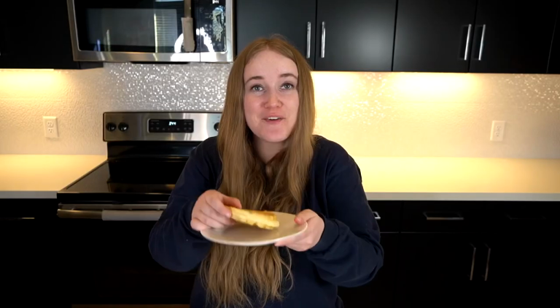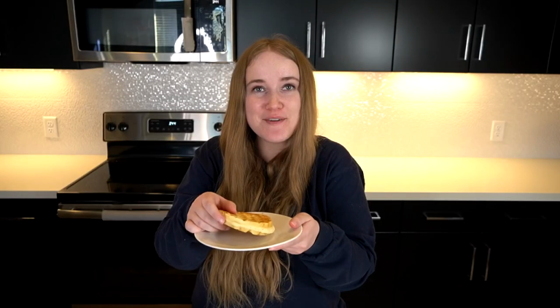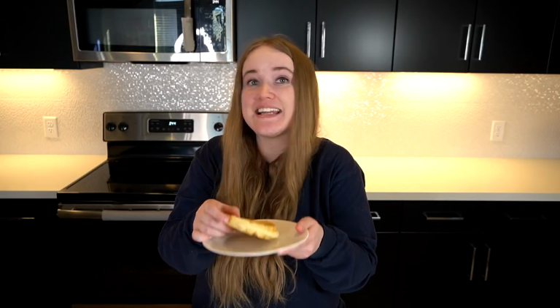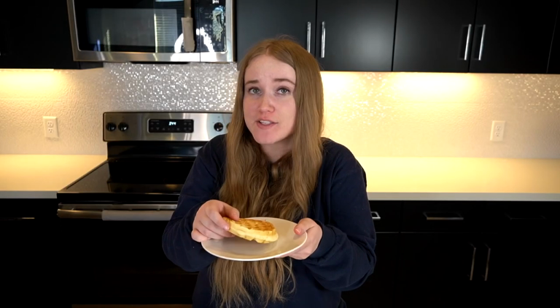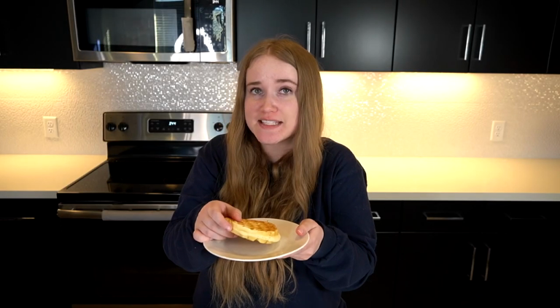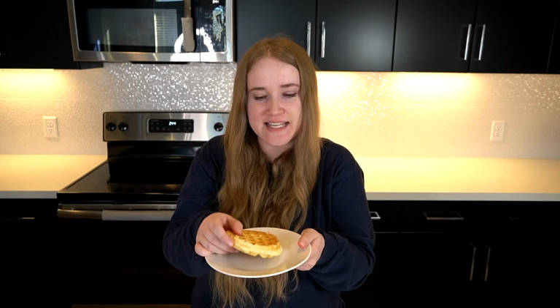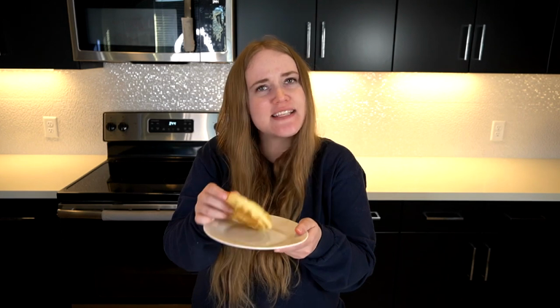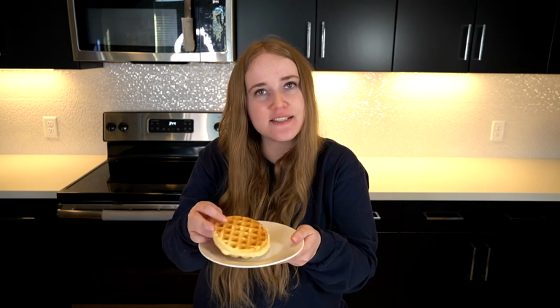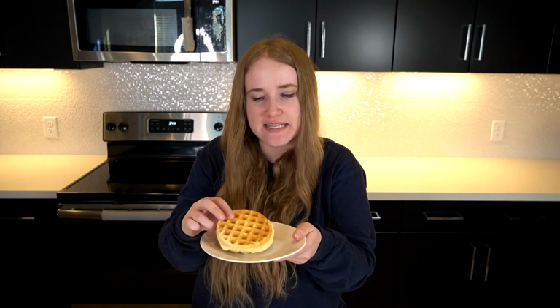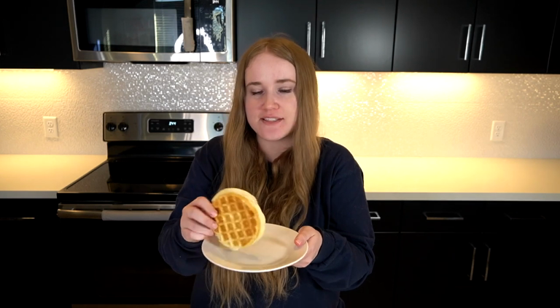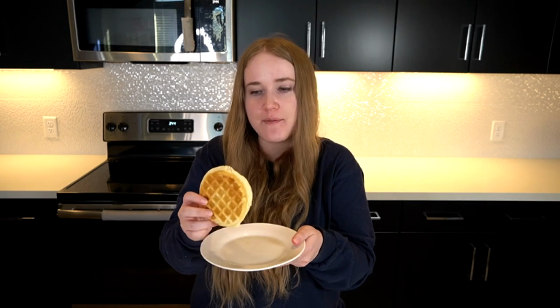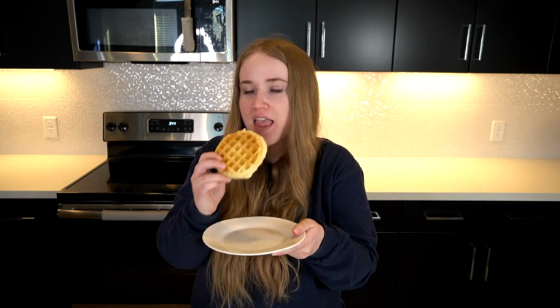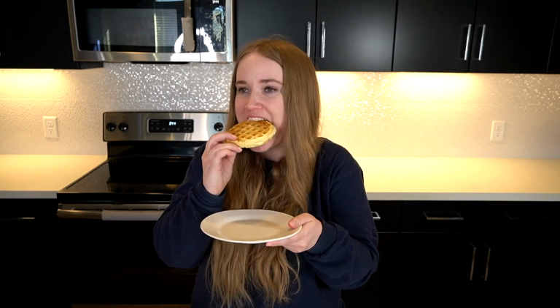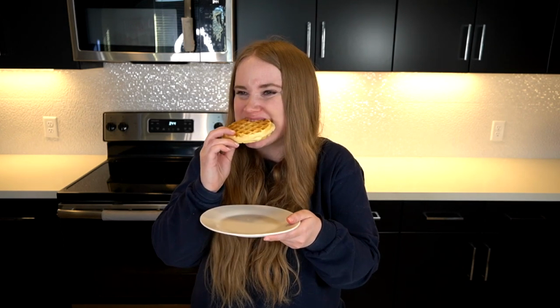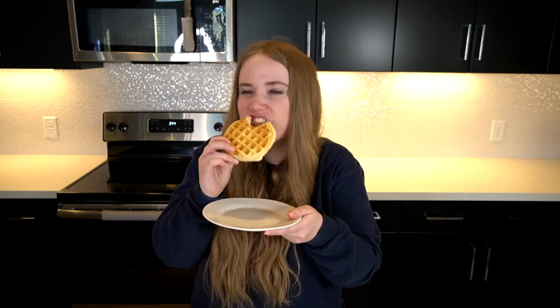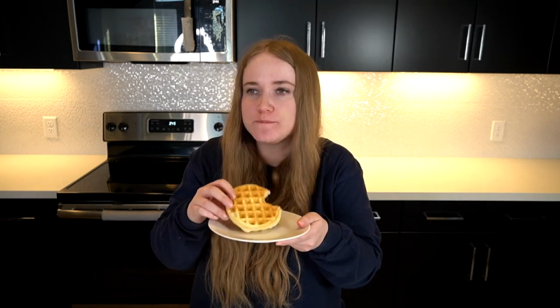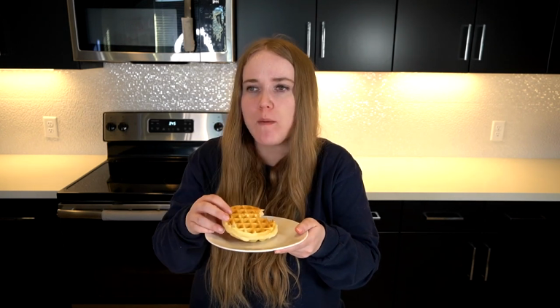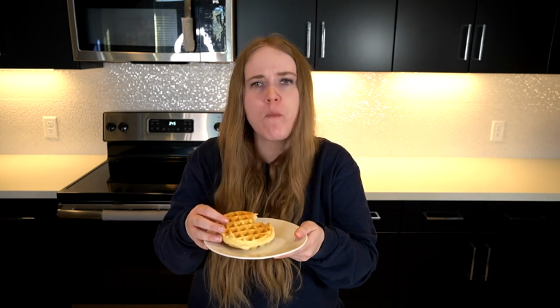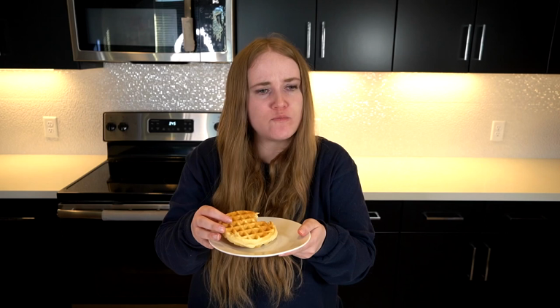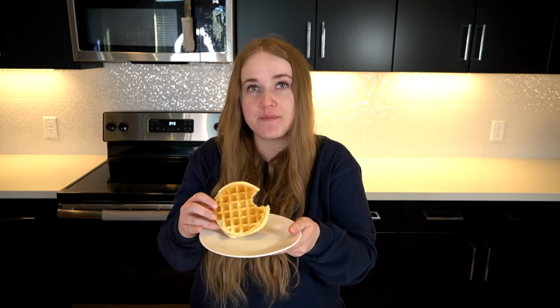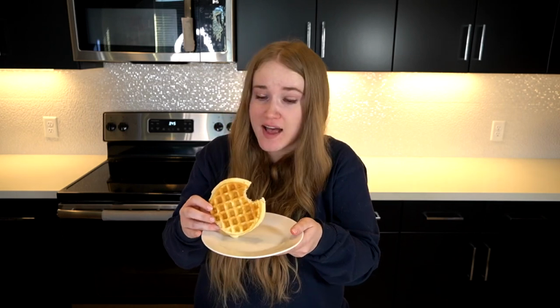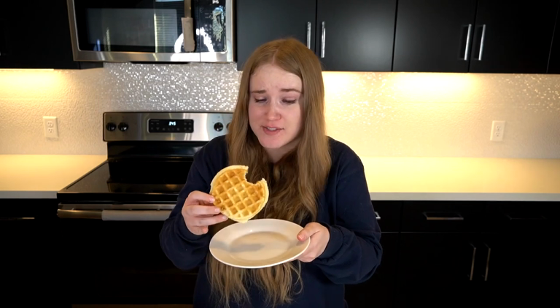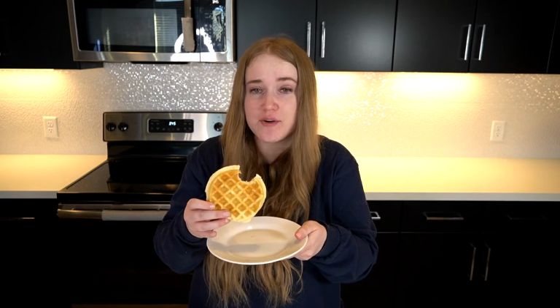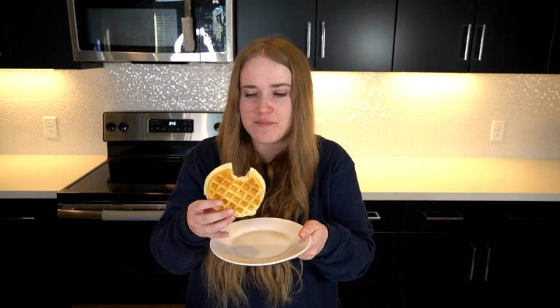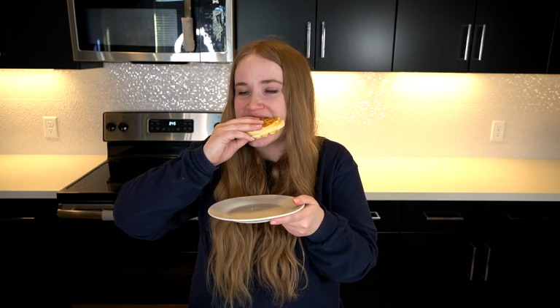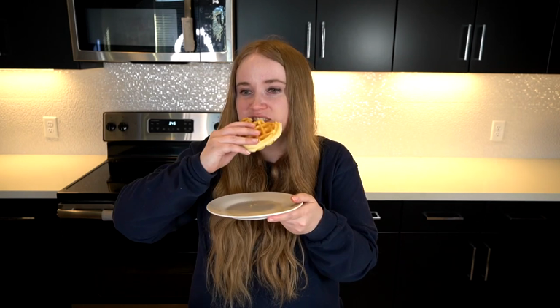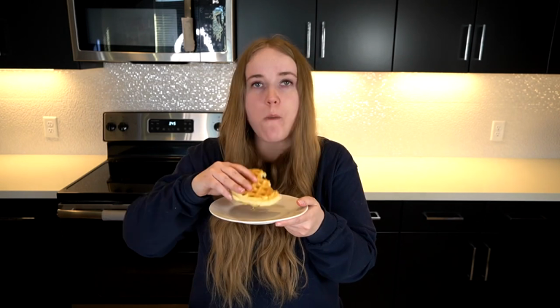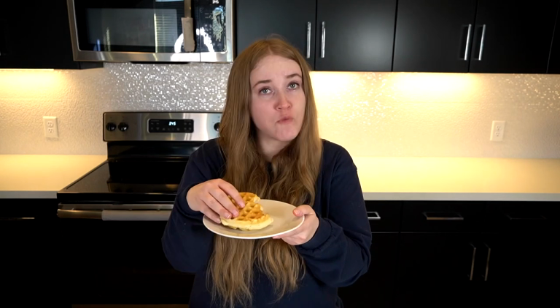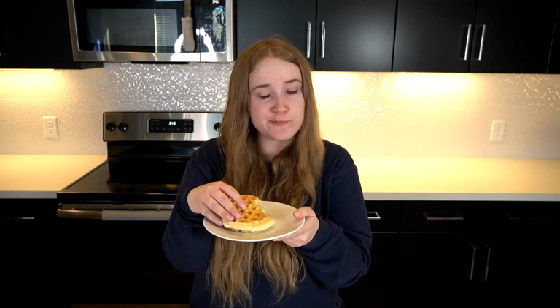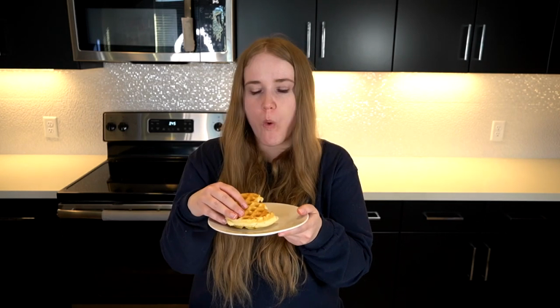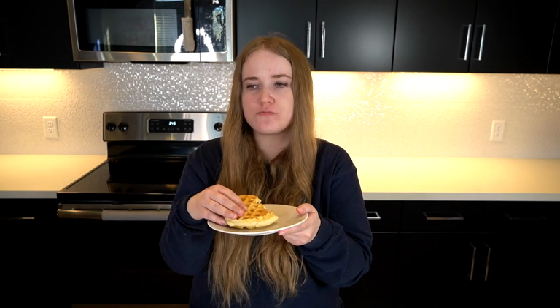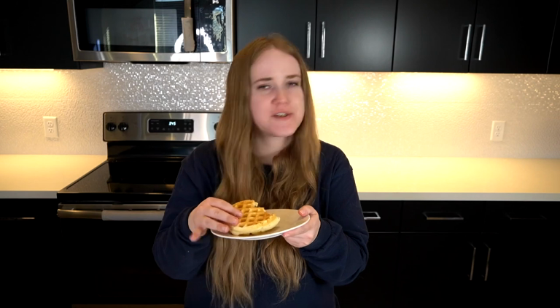All right everybody, now time for the taste test. Let's see how this little thing tastes. It is hot, so be warned of that. Very good.